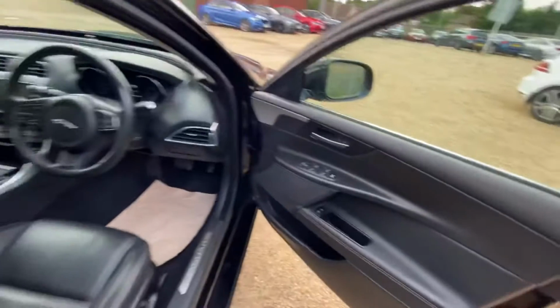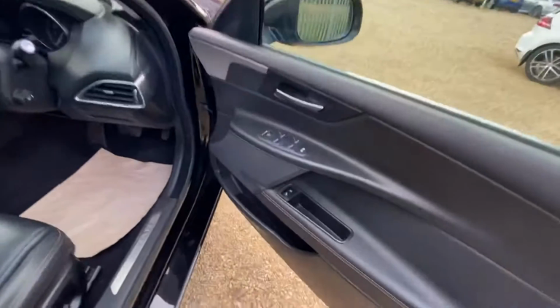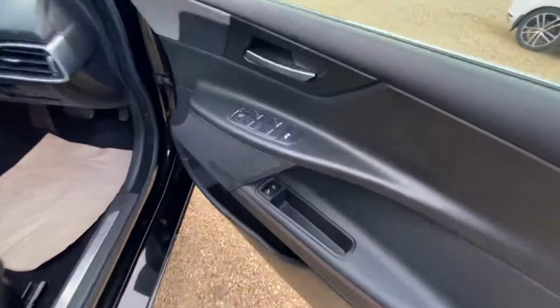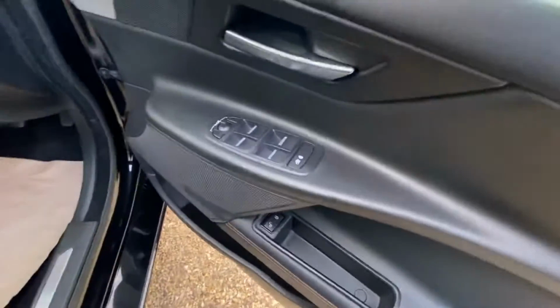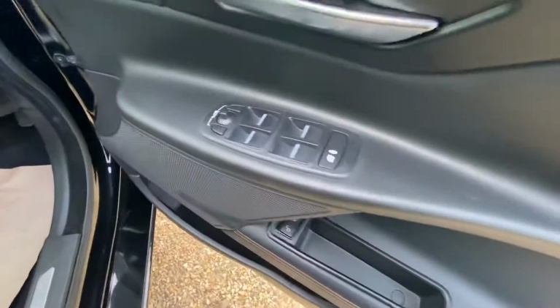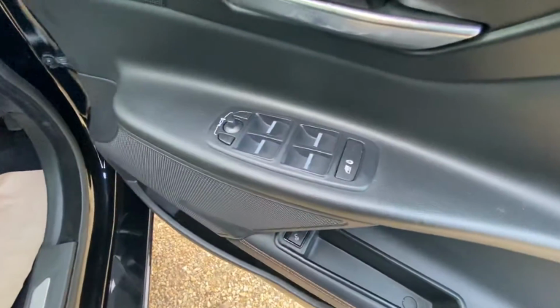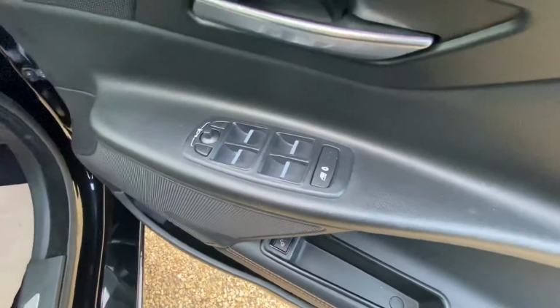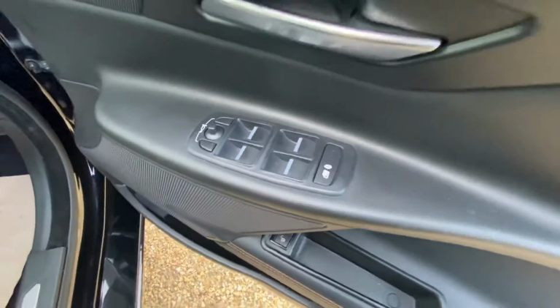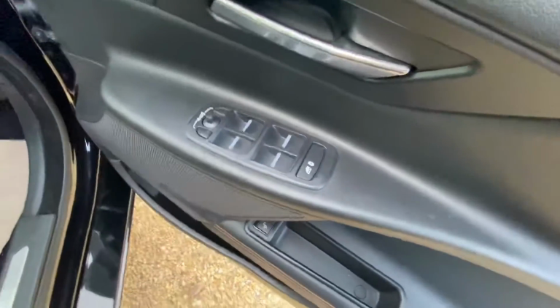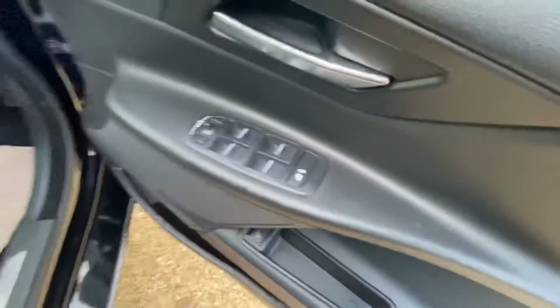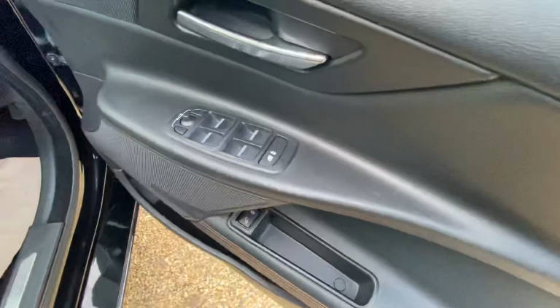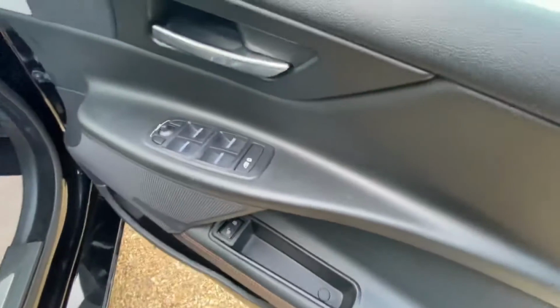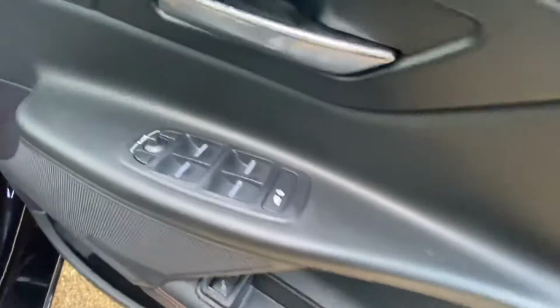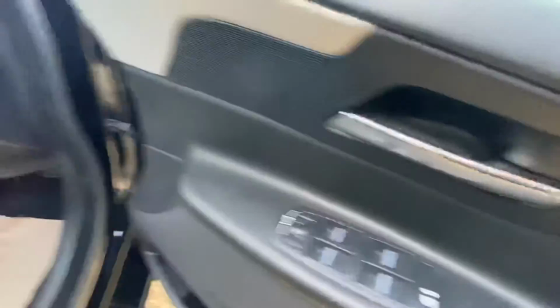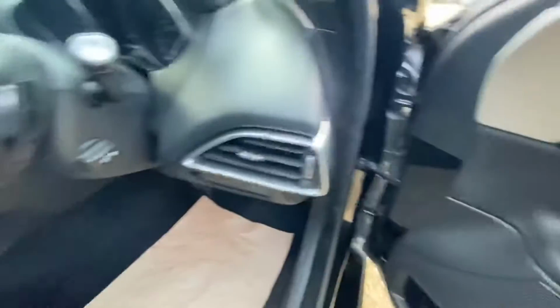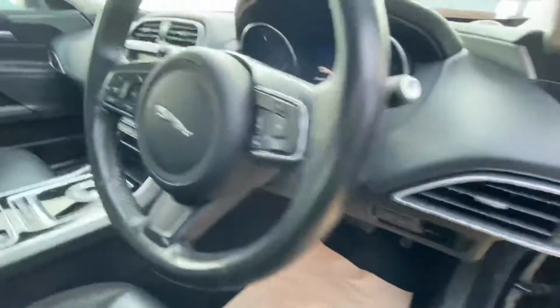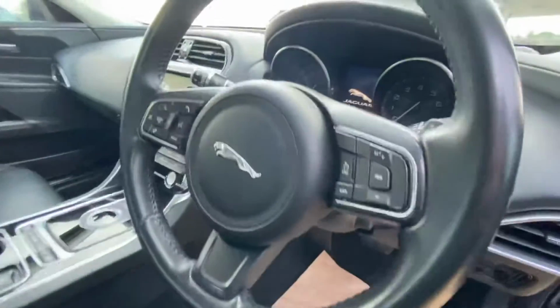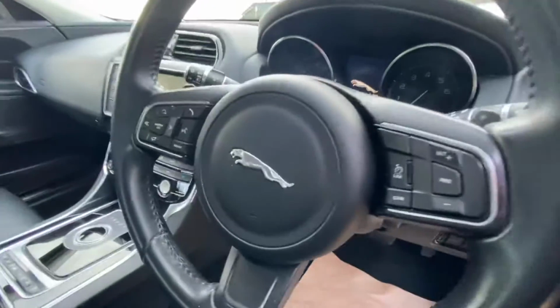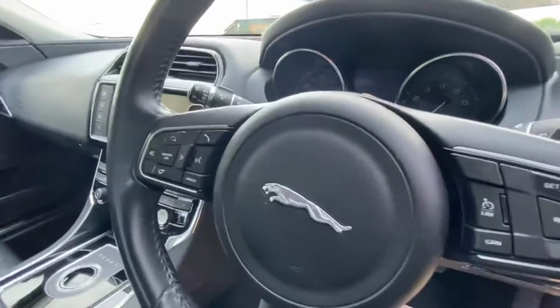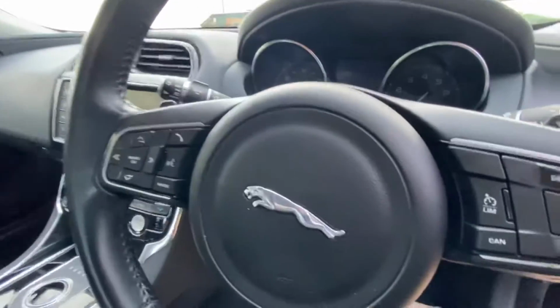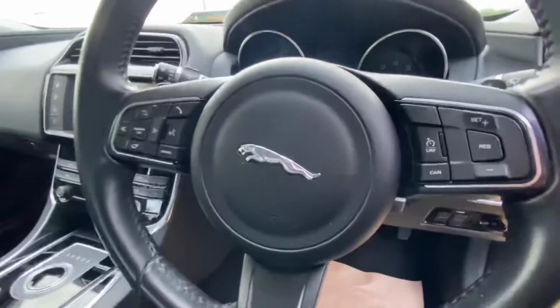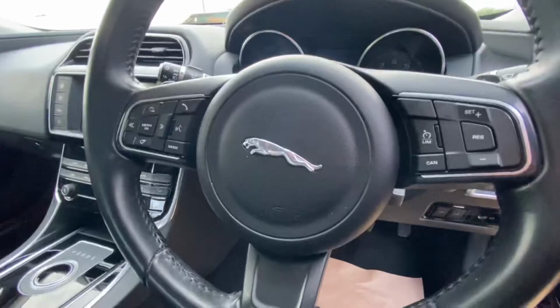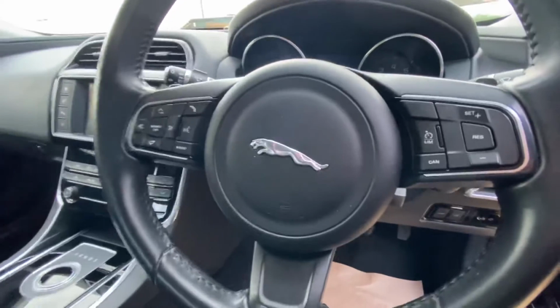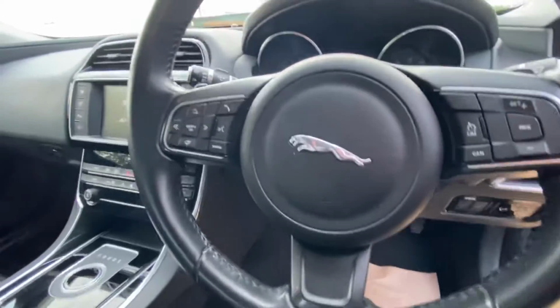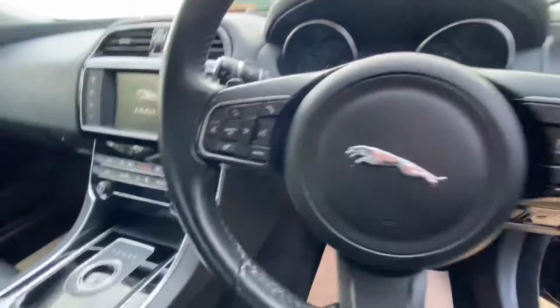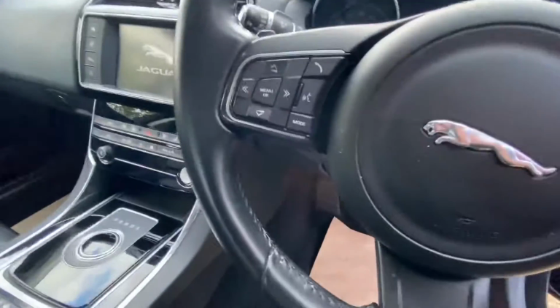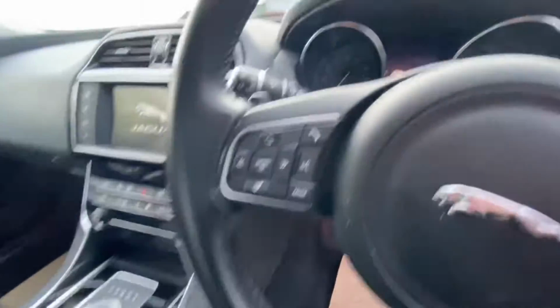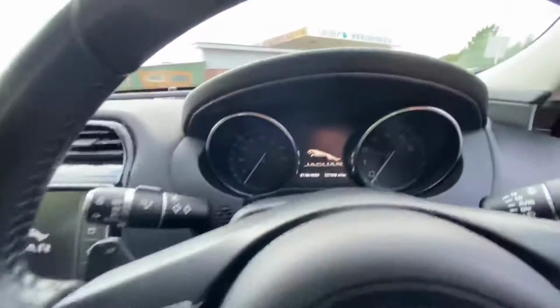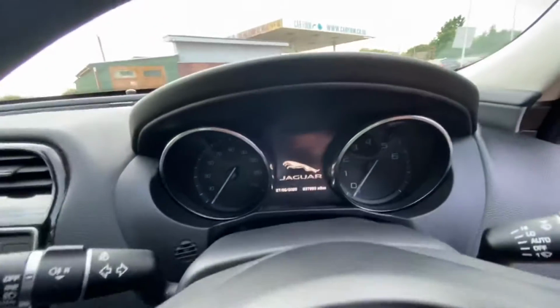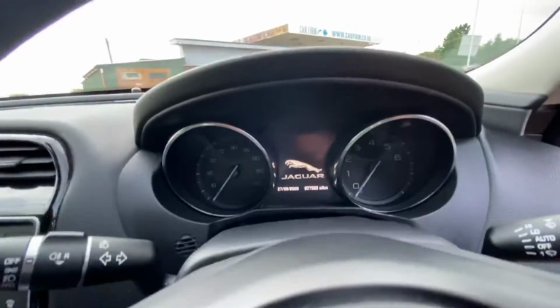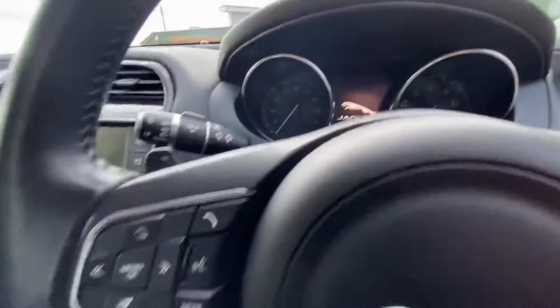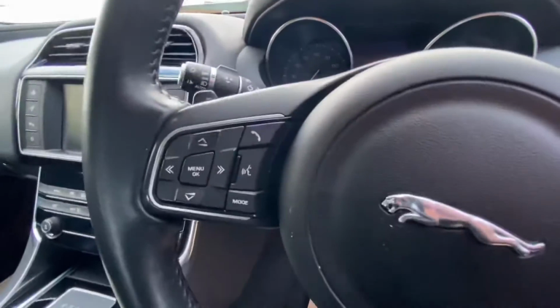Over here, you've got all four electric windows, the window lock, and the electric mirrors as well. And here you've got all your usual steering wheel controls — from your speed limiter and cruise control over to your menu controls for the digital display.